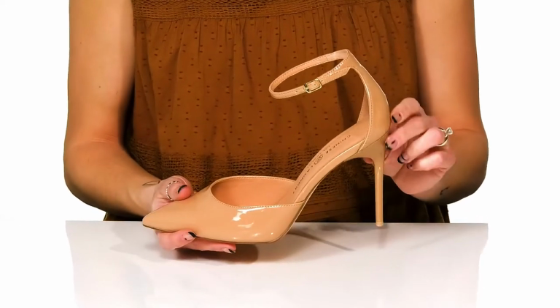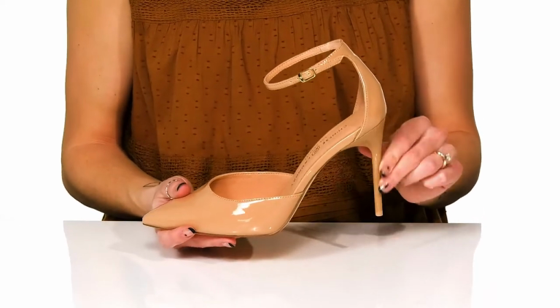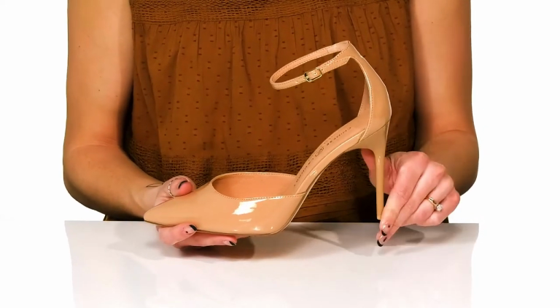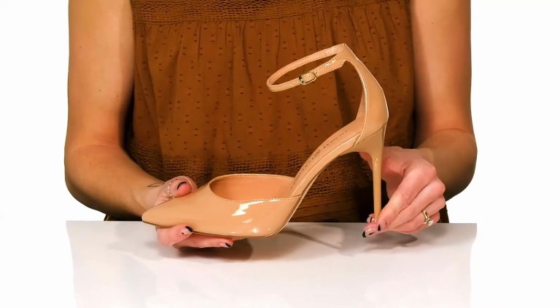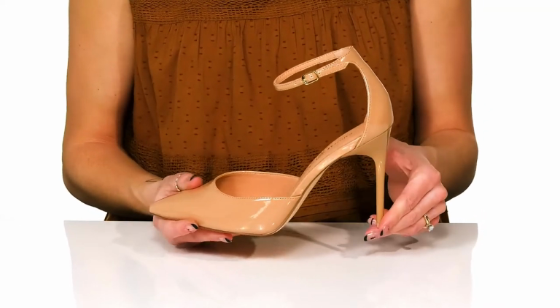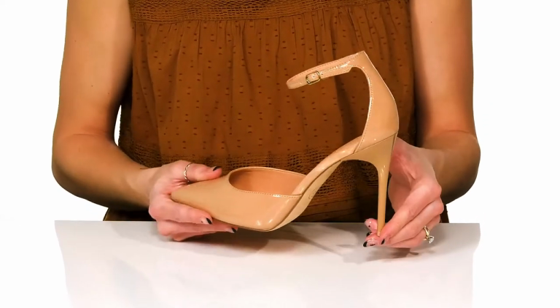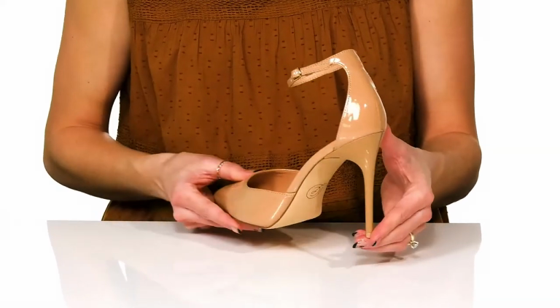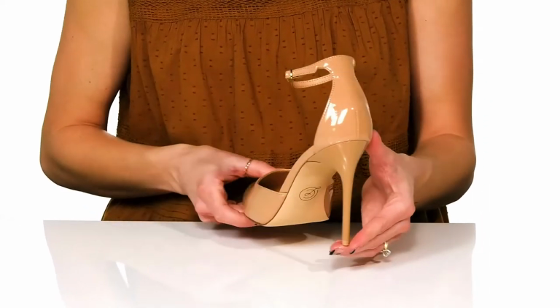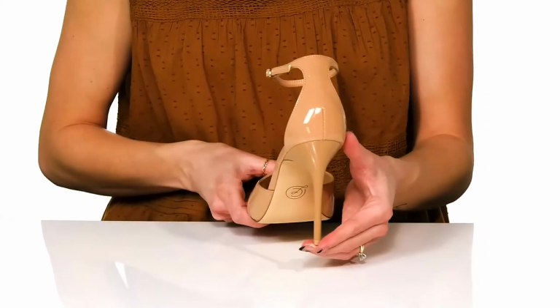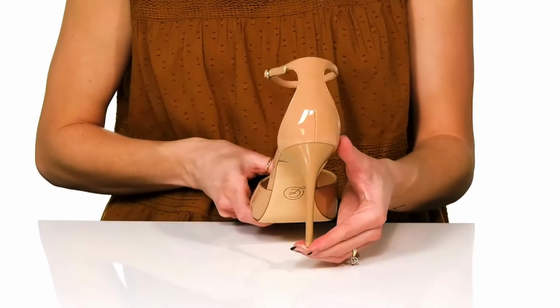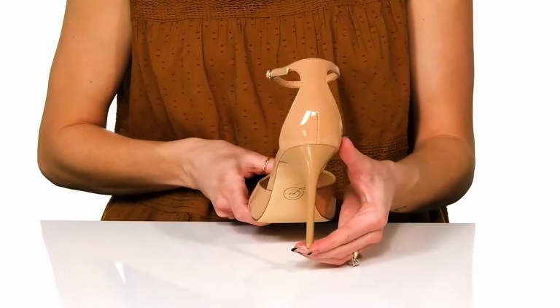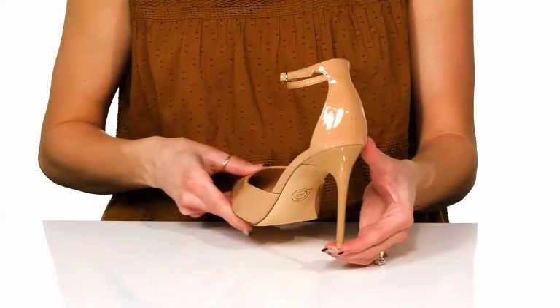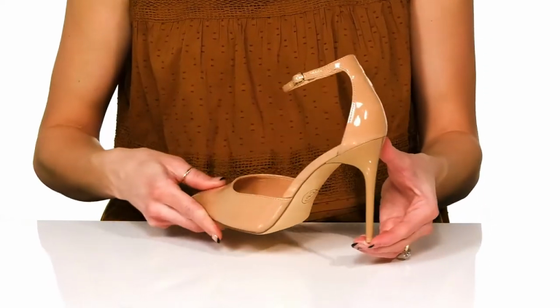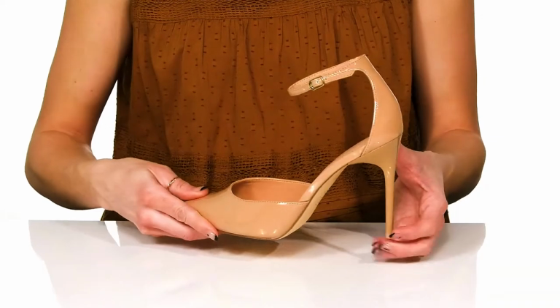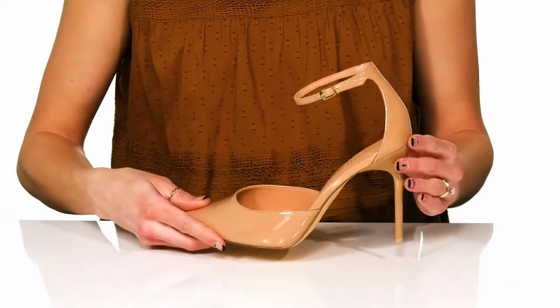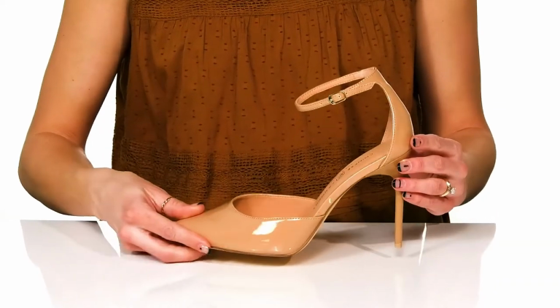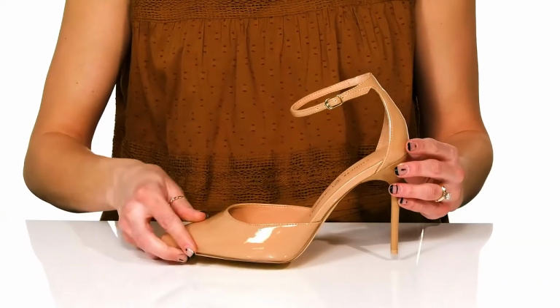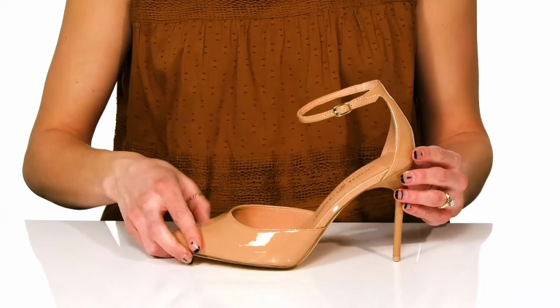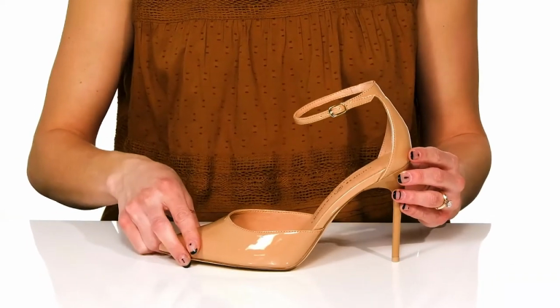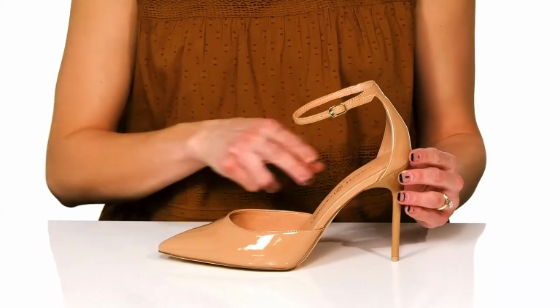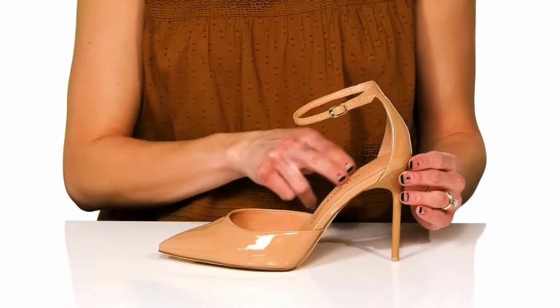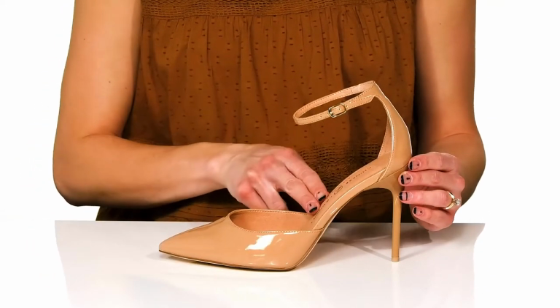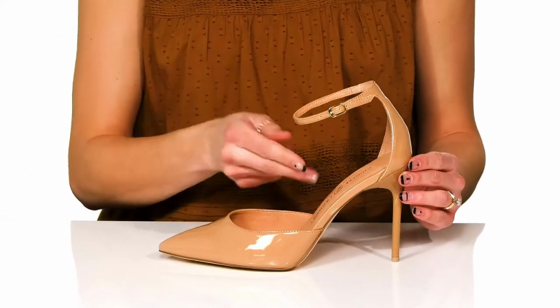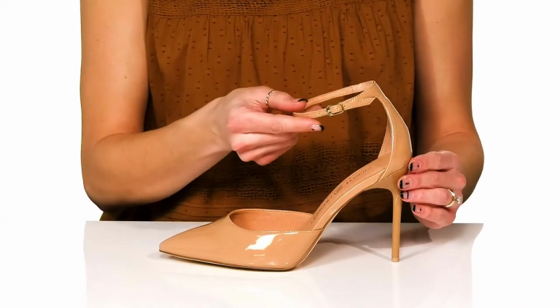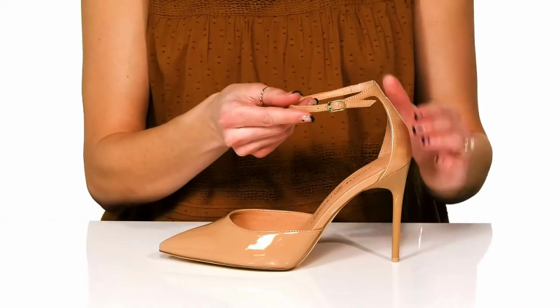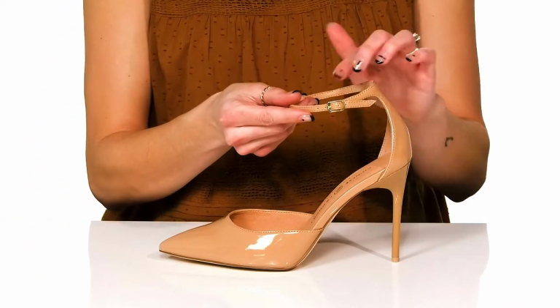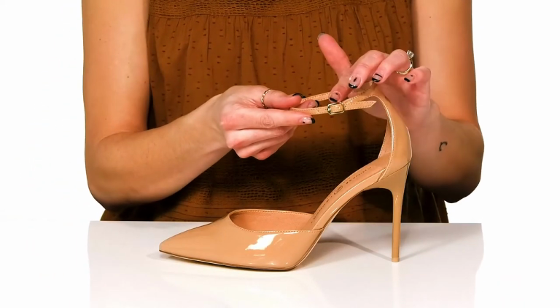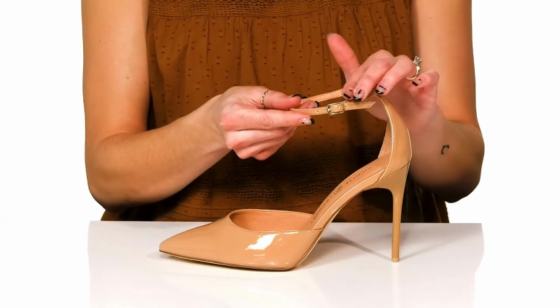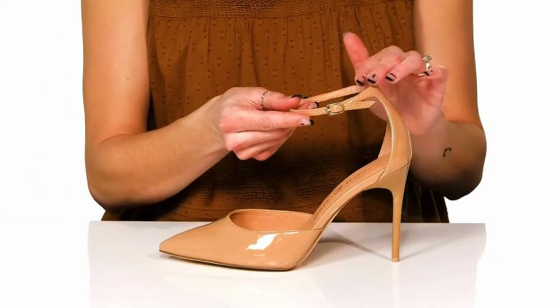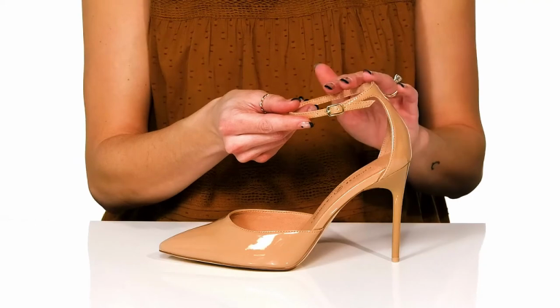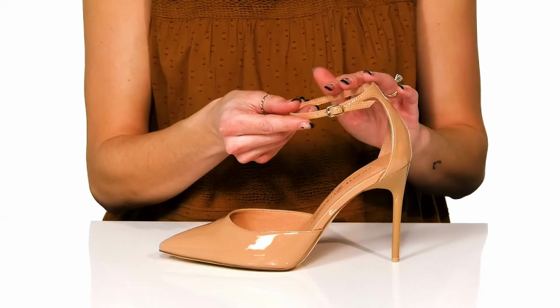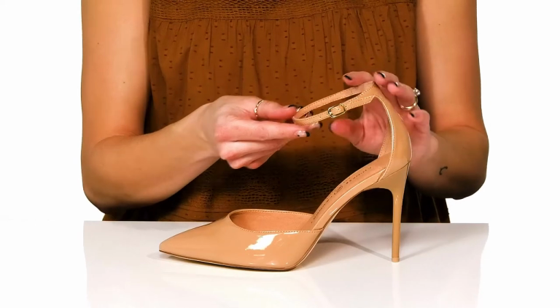These have a beautiful stiletto heel that'll give you over a three-inch boost in height, and you can slip into these very easily and use the adjustable buckle closure on the ankle strap.